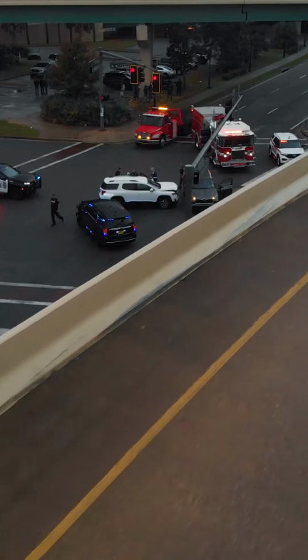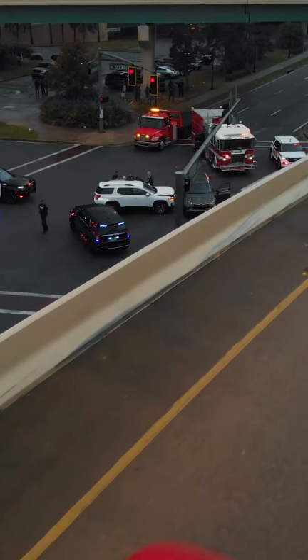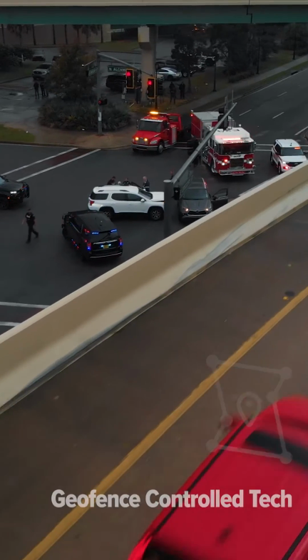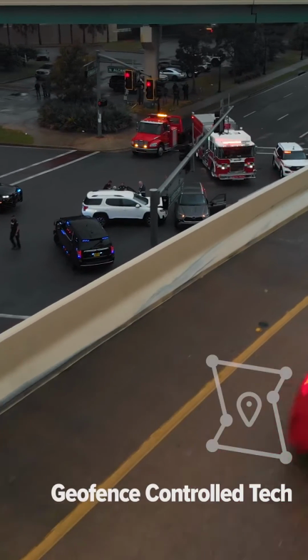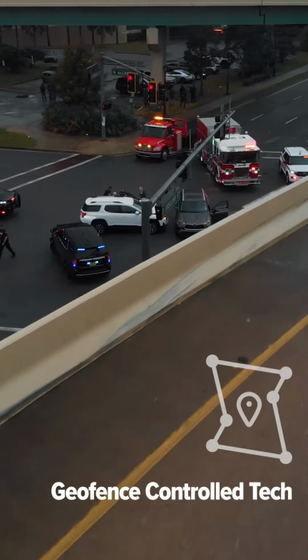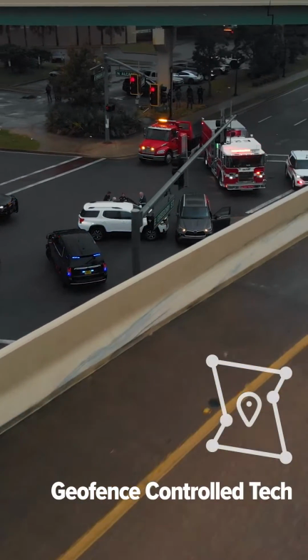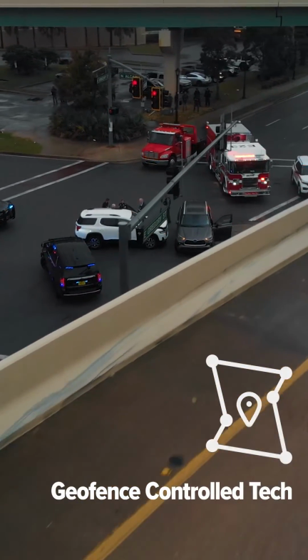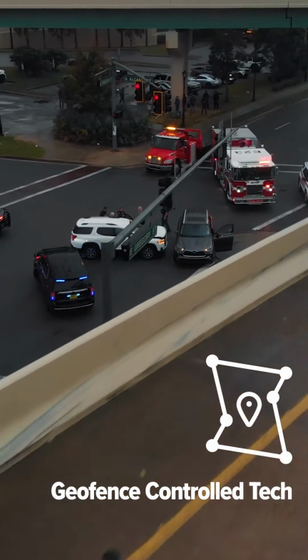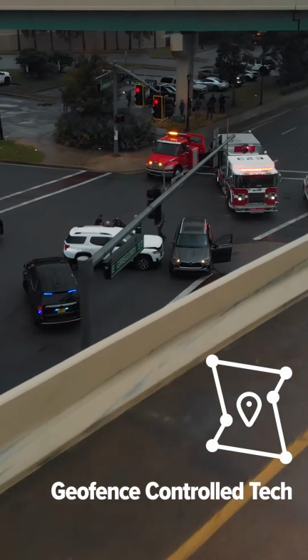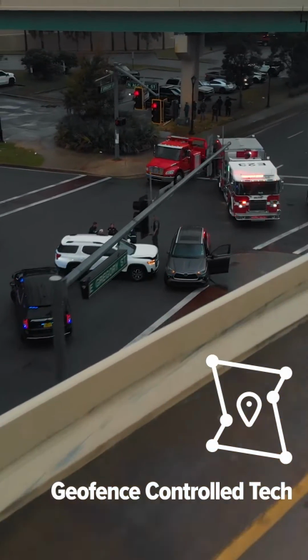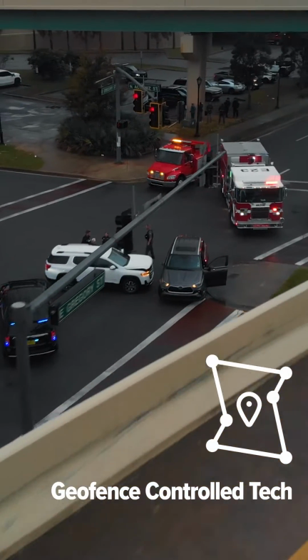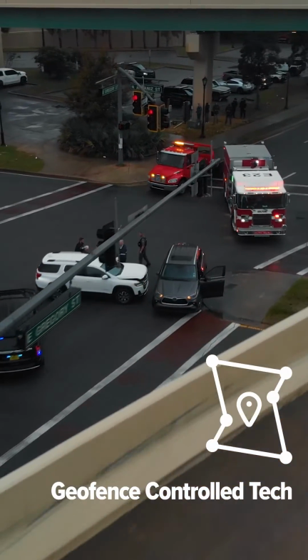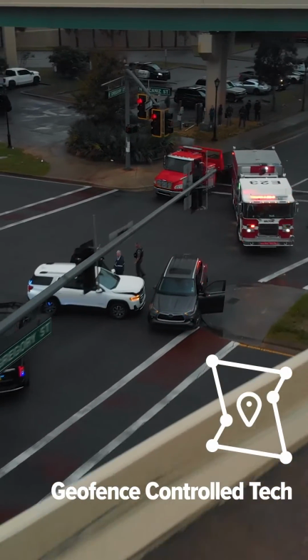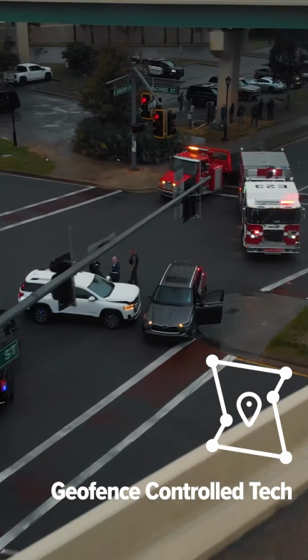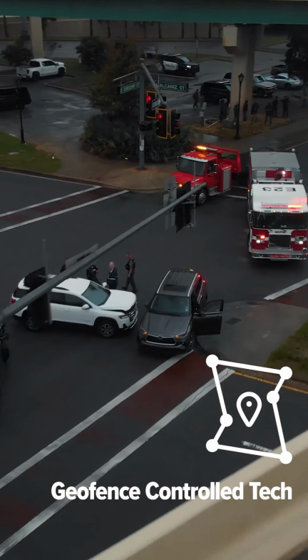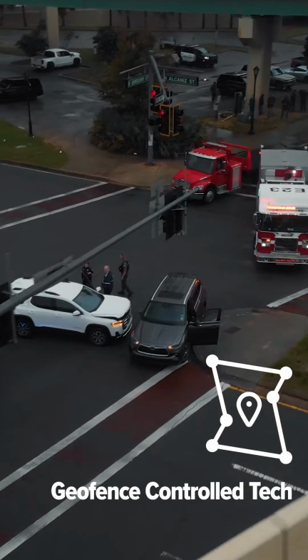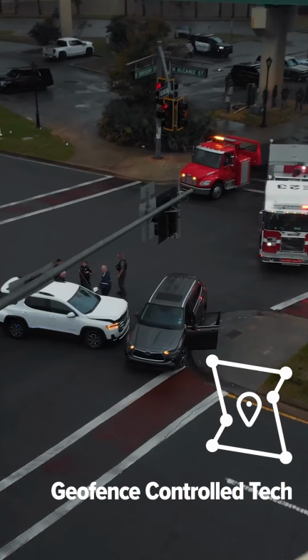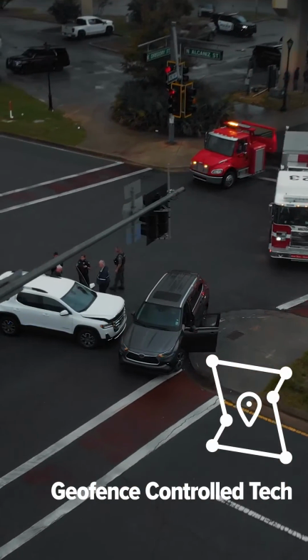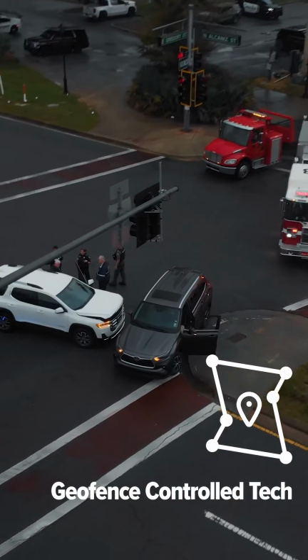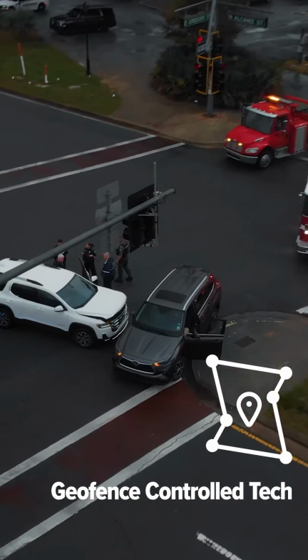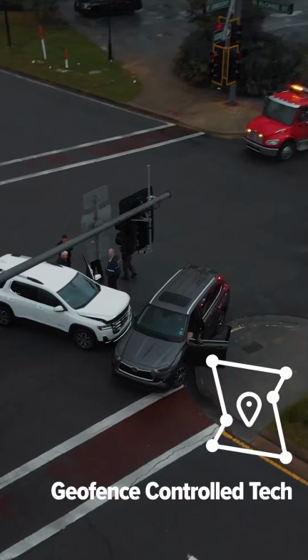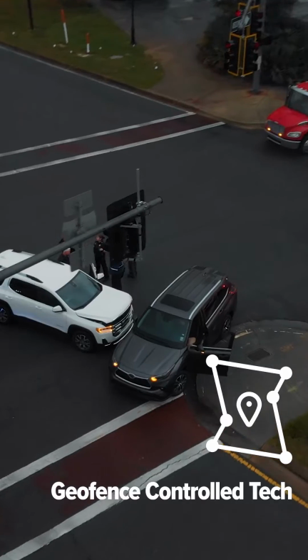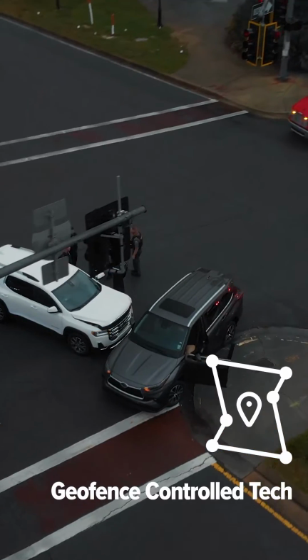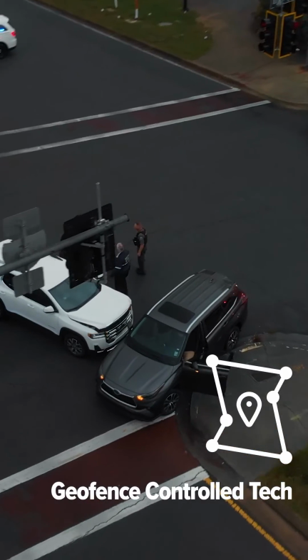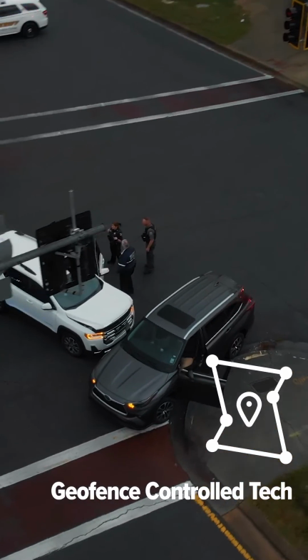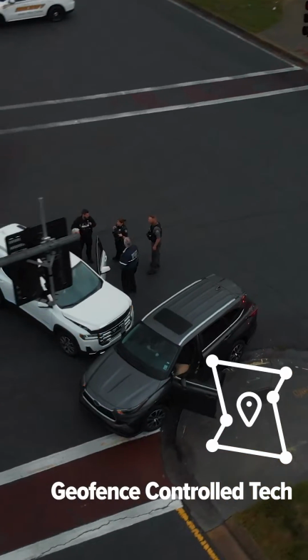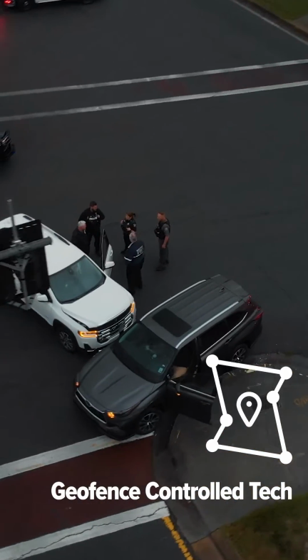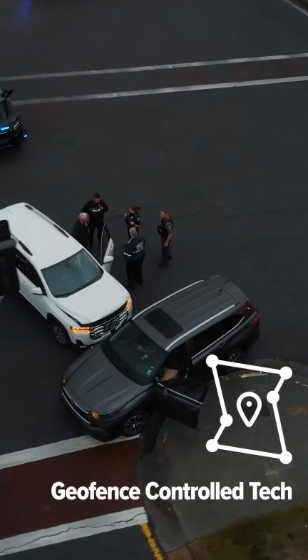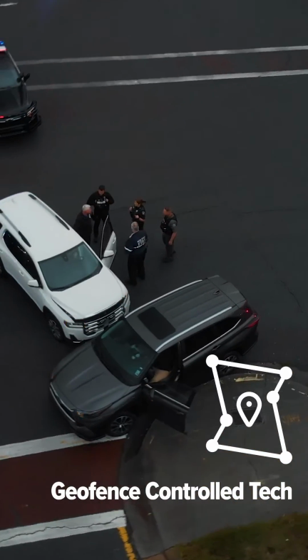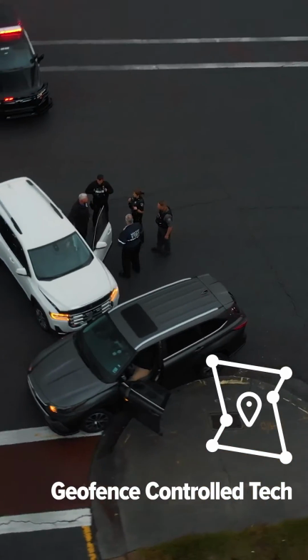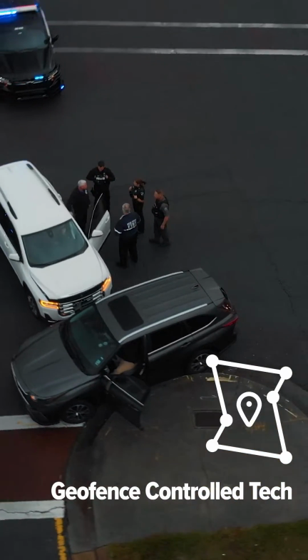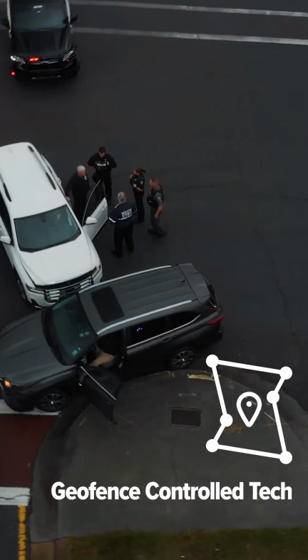Geofence control techs — my favorite feature — it's the ability for us to make a core system work differently inside versus outside of a geofence.